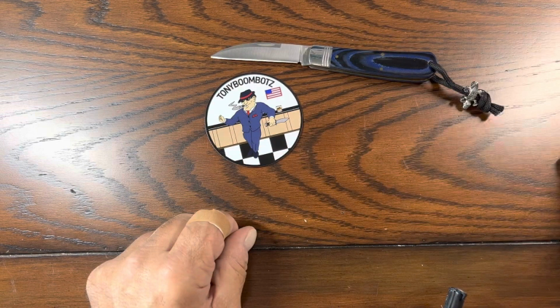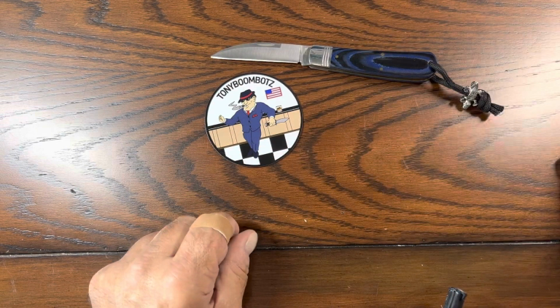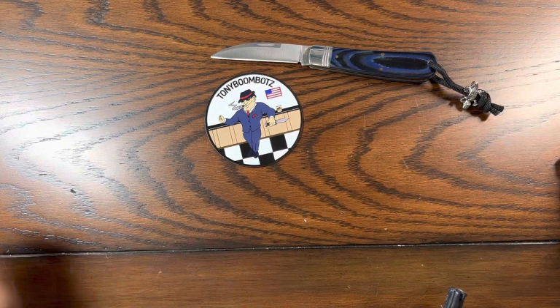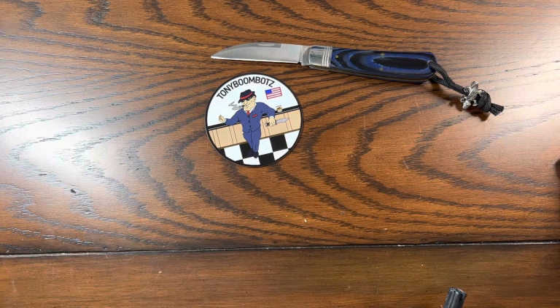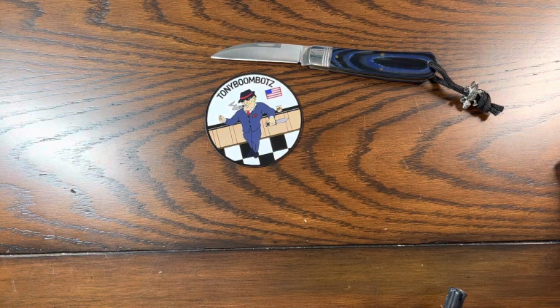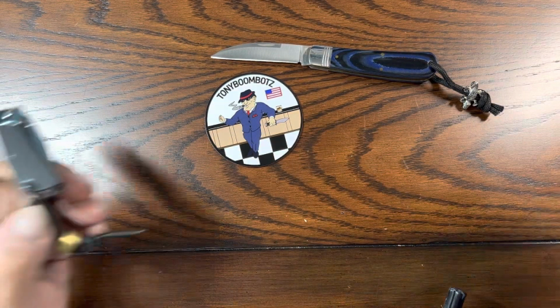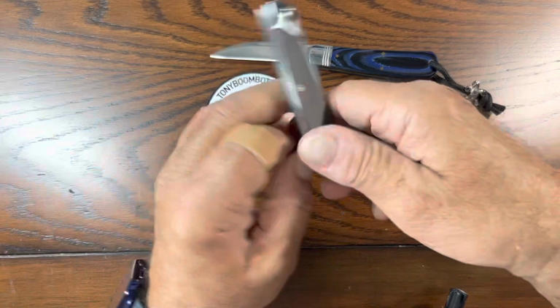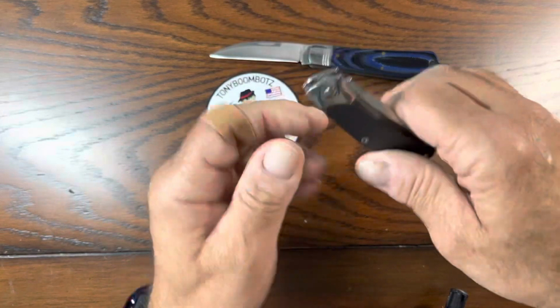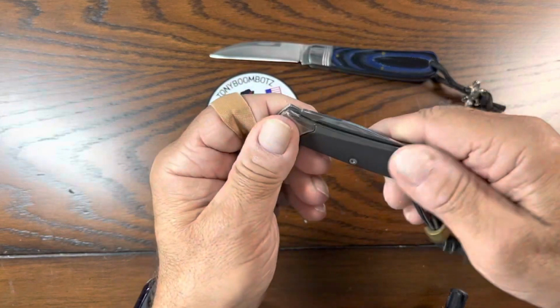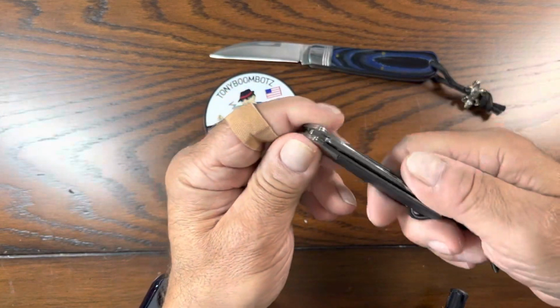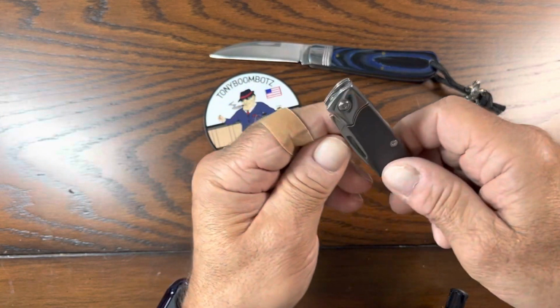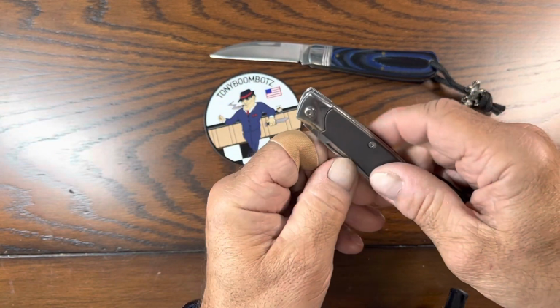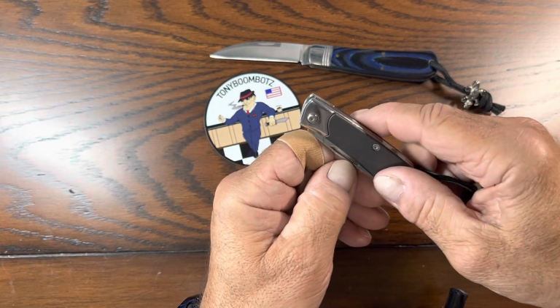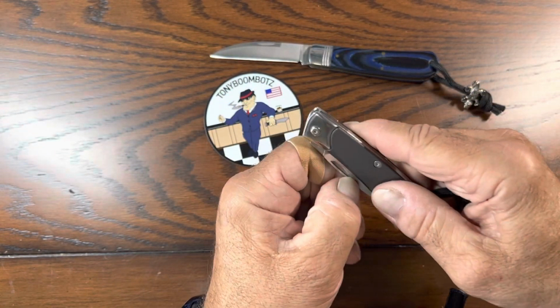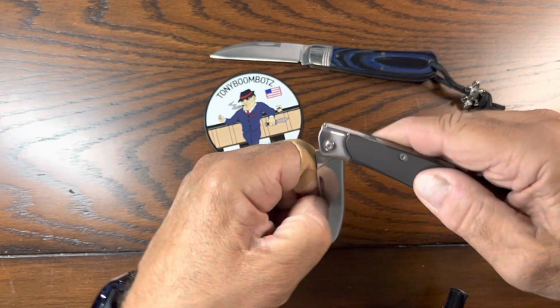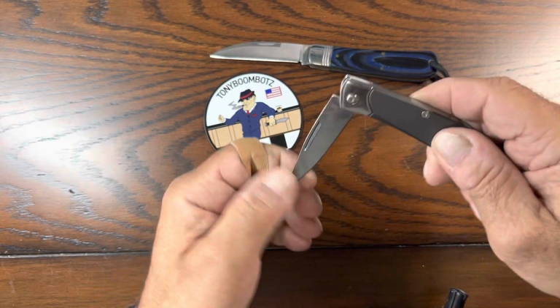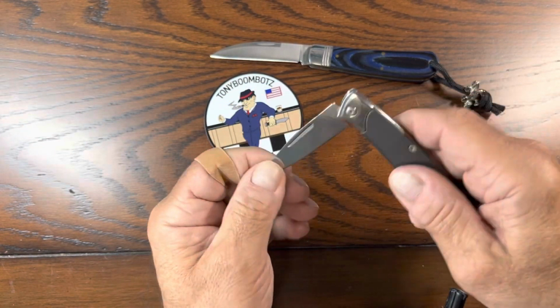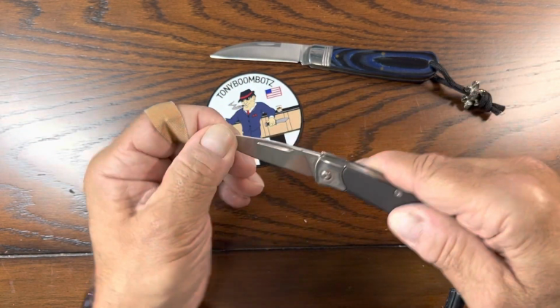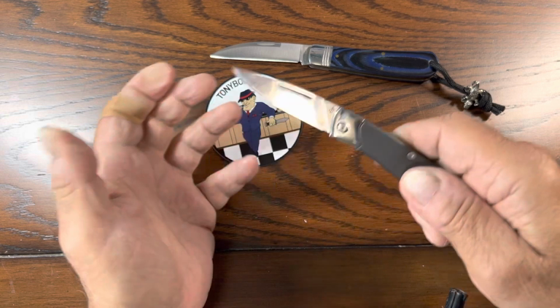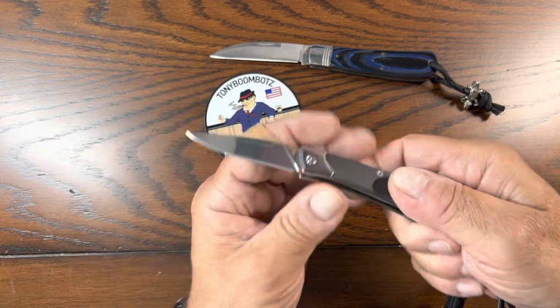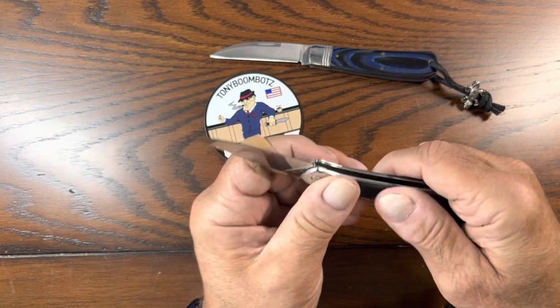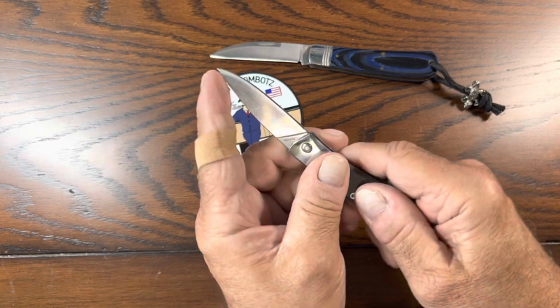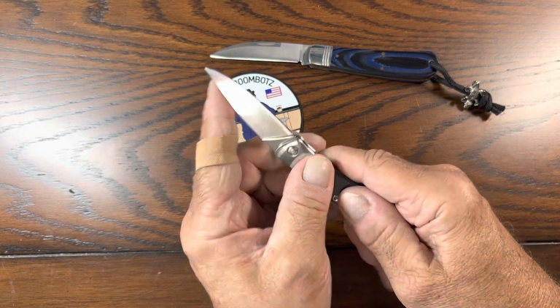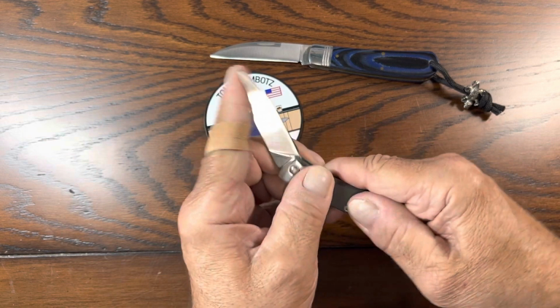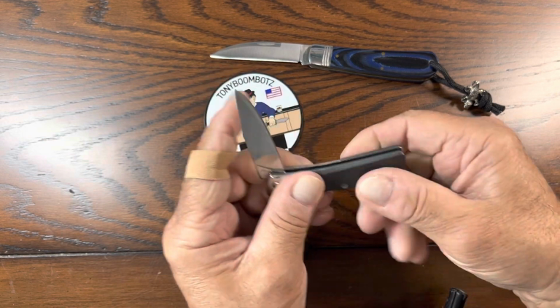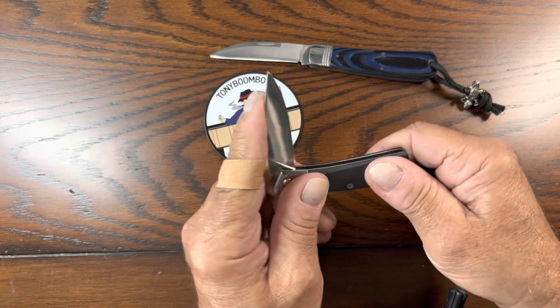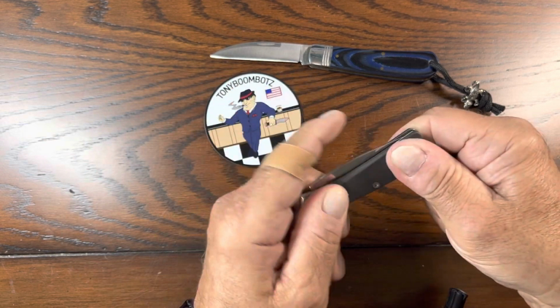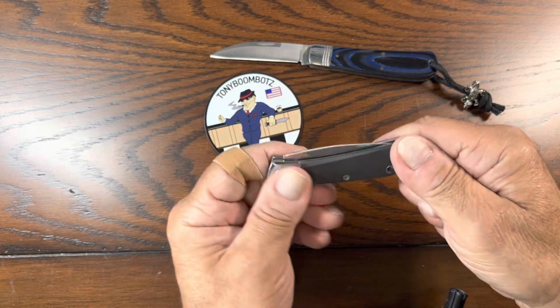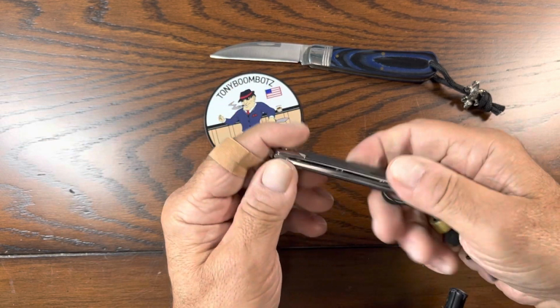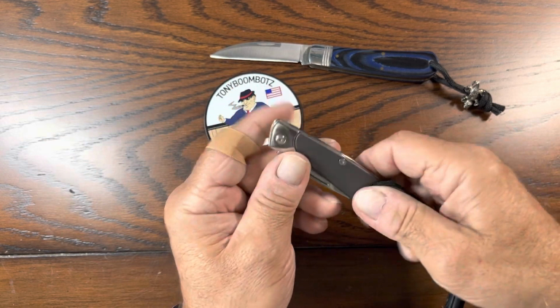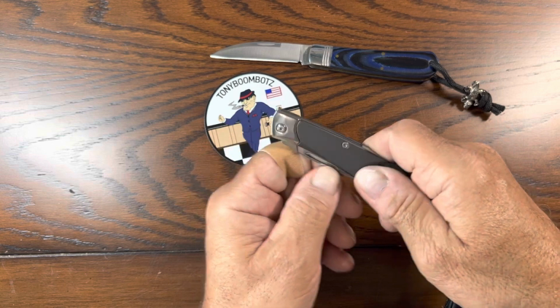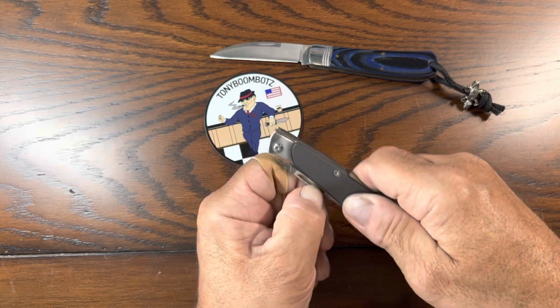And then I have another one. This is a Gerber — it's called a Wing Tip. This also has a decent half stop. Pretty cool little knife.